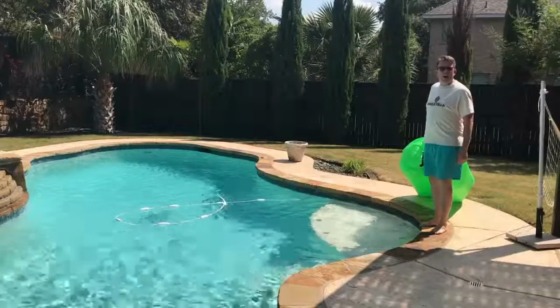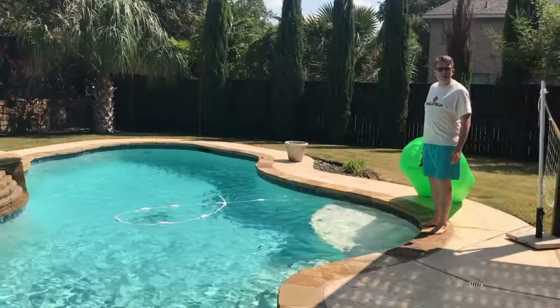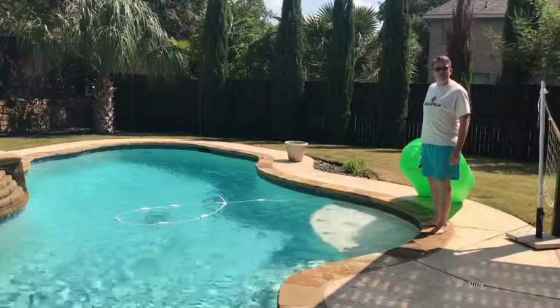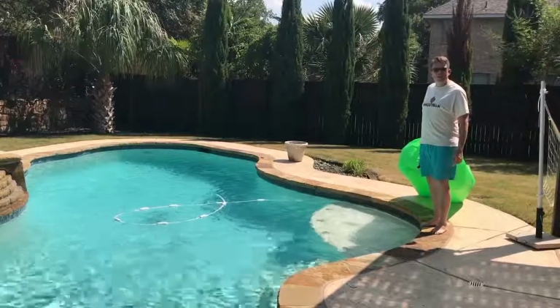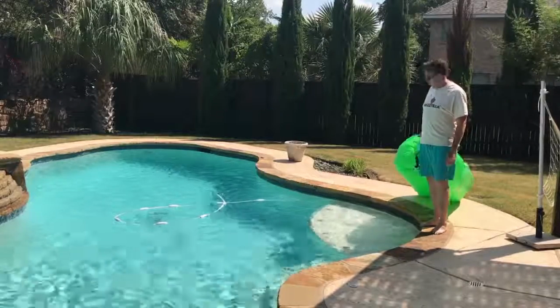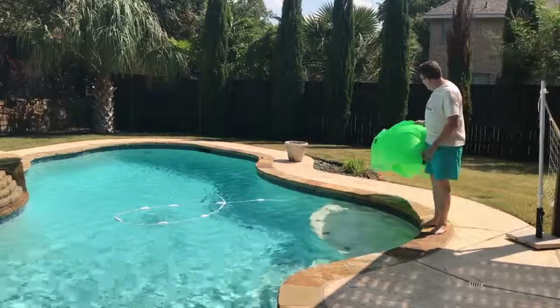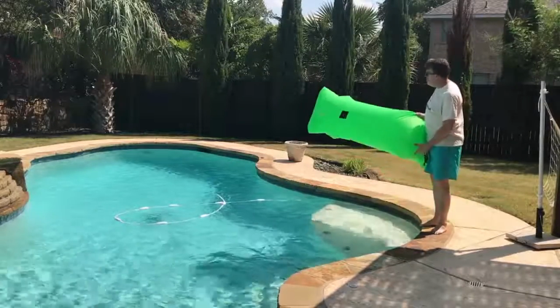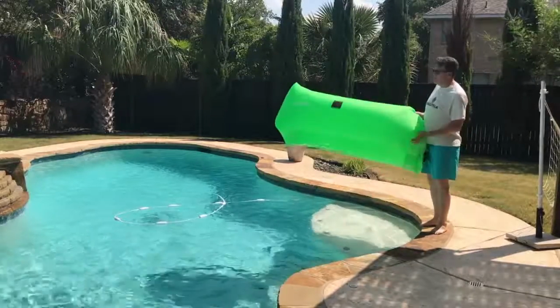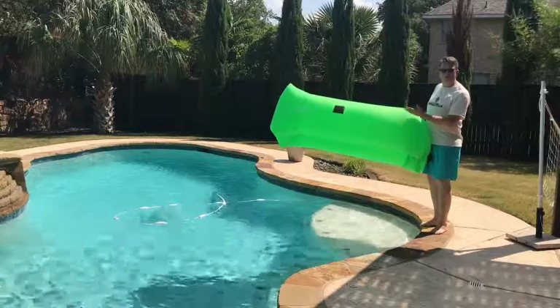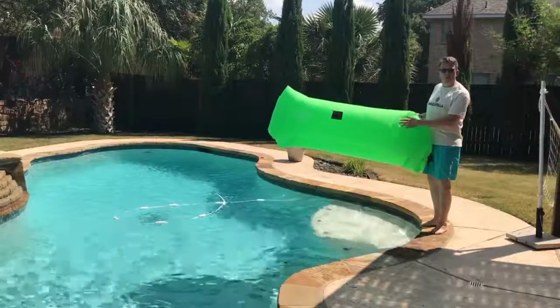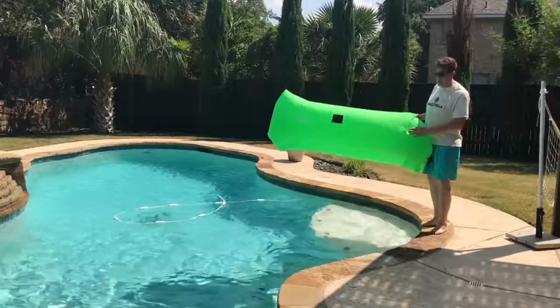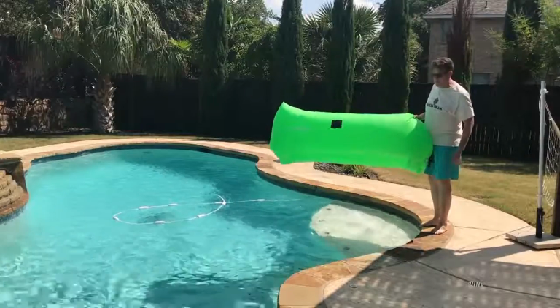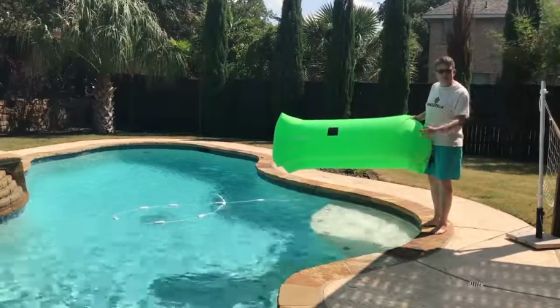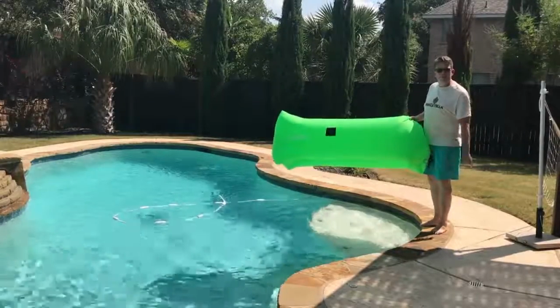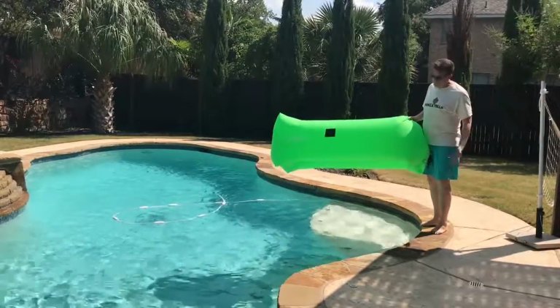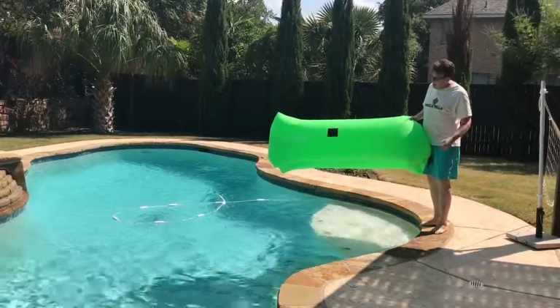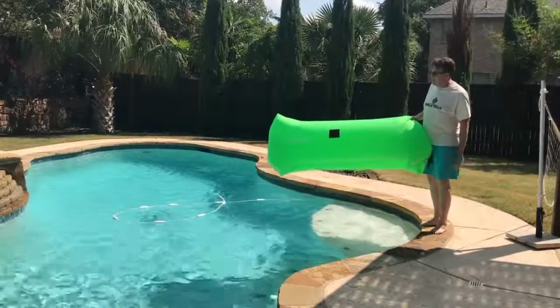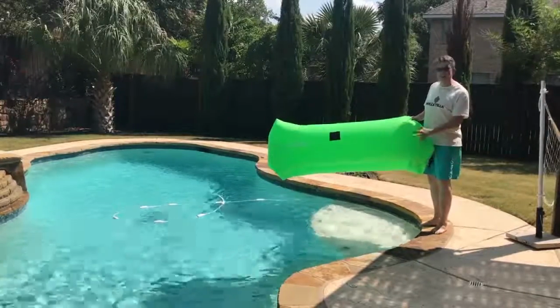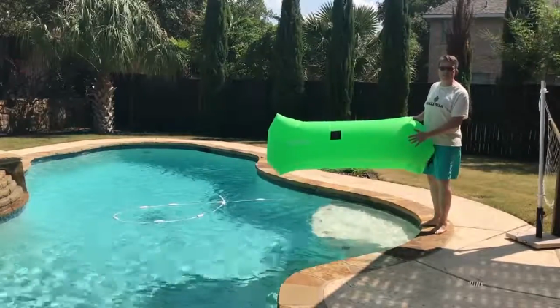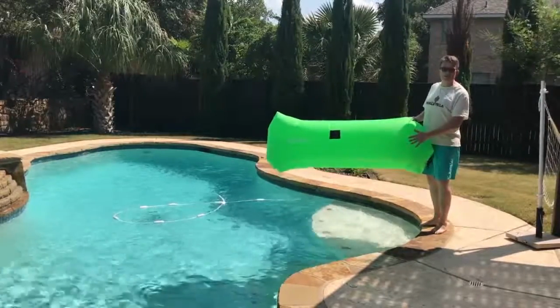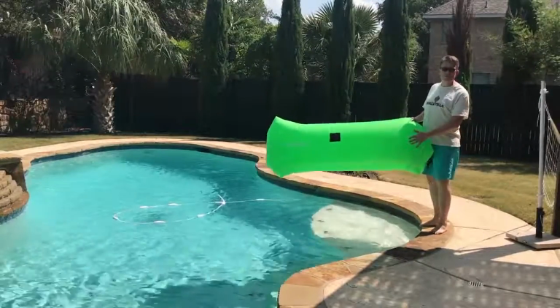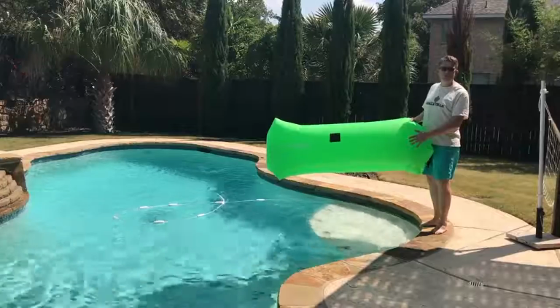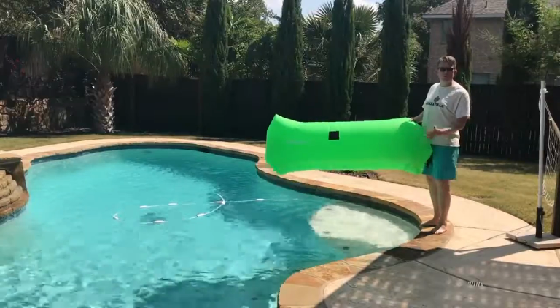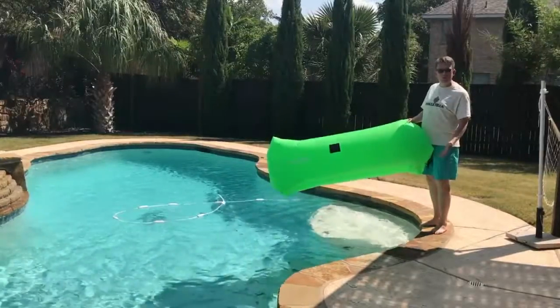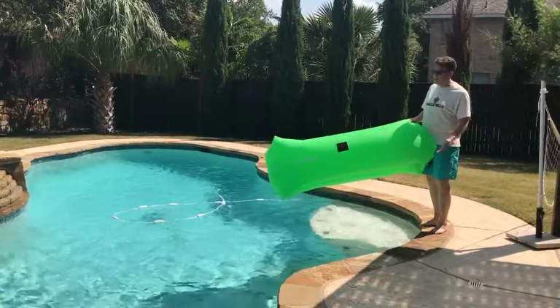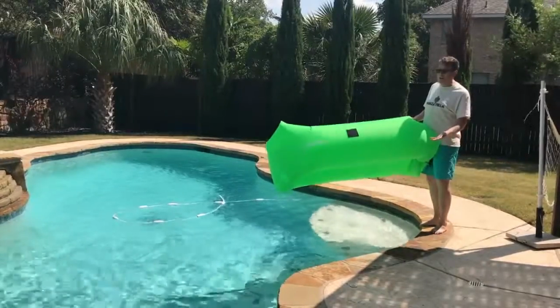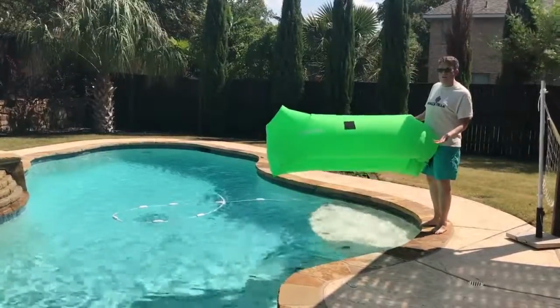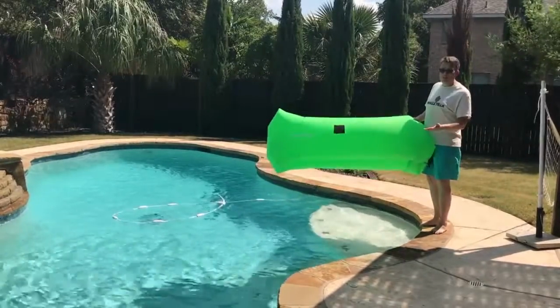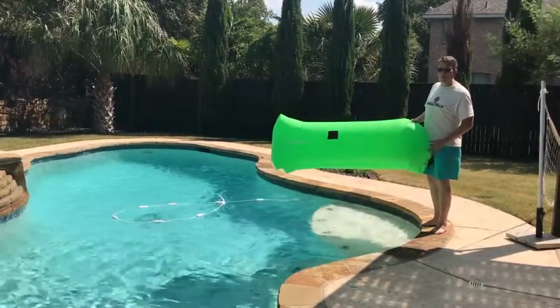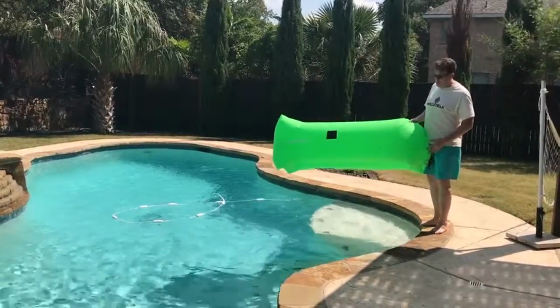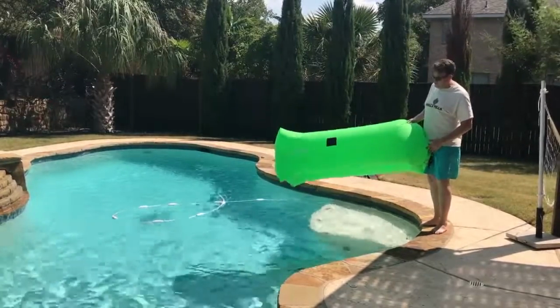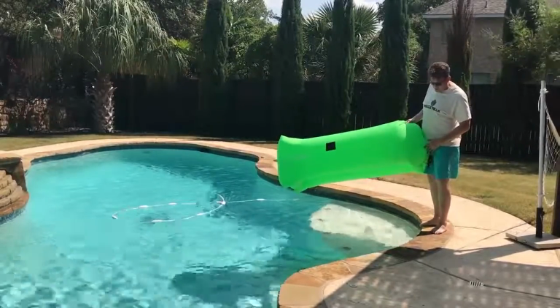Hi everybody, it's Theron from Halleyella. I want to demonstrate the use of our inflatable air launcher as a pool float. Now these aren't intended to be used as flotation devices for safety purposes, but you can probably have a little bit of fun with them in the pool.